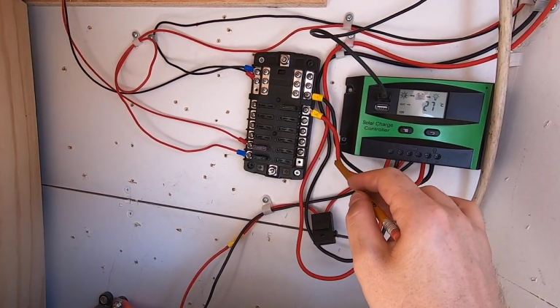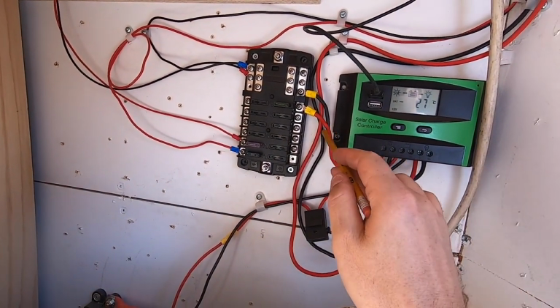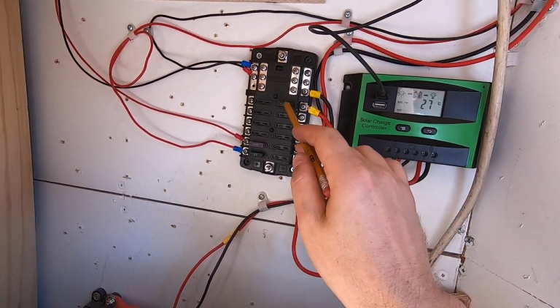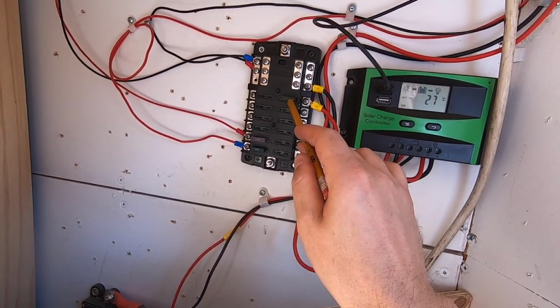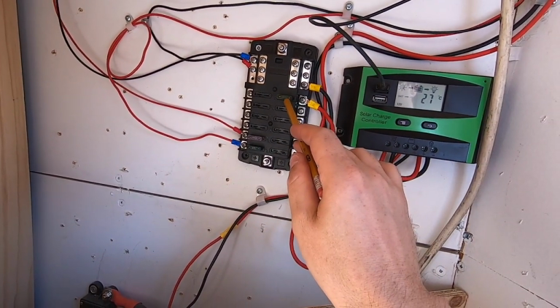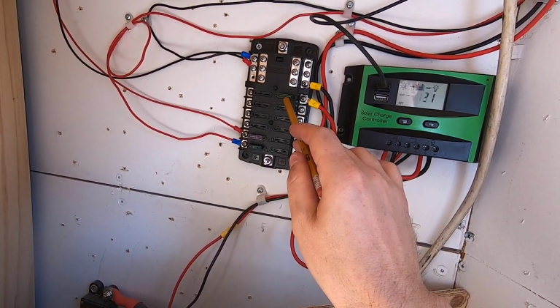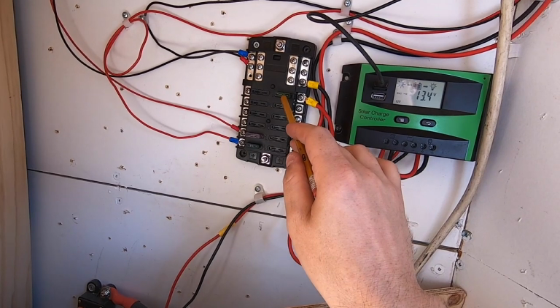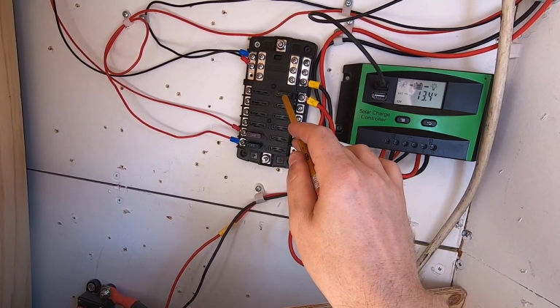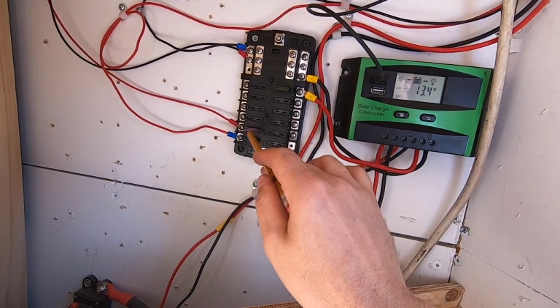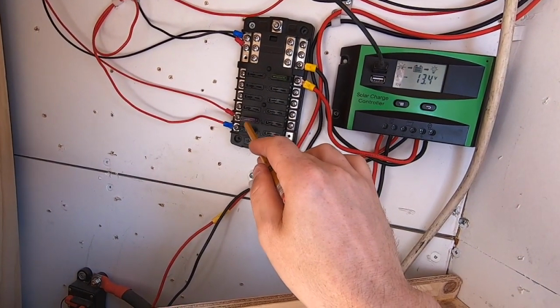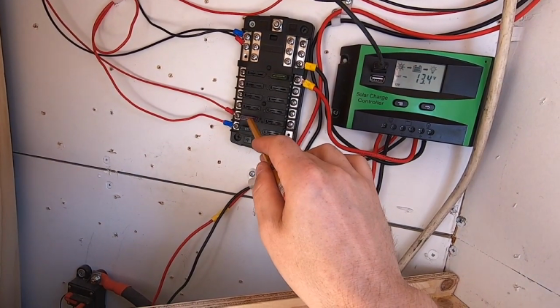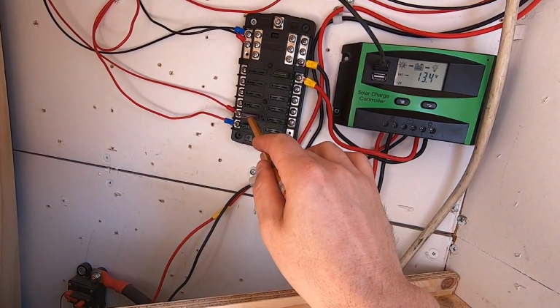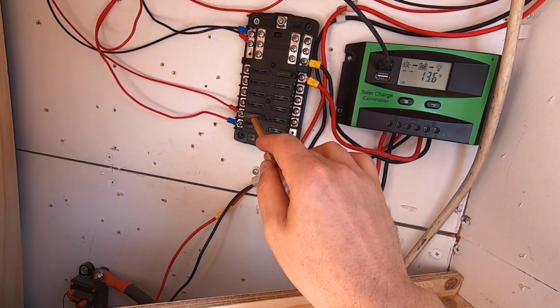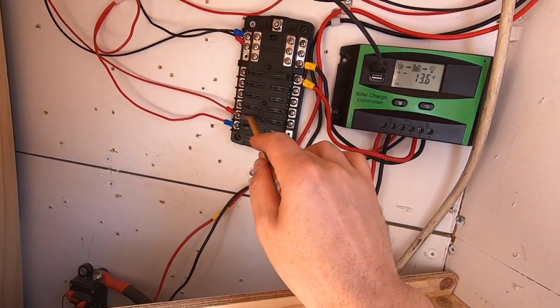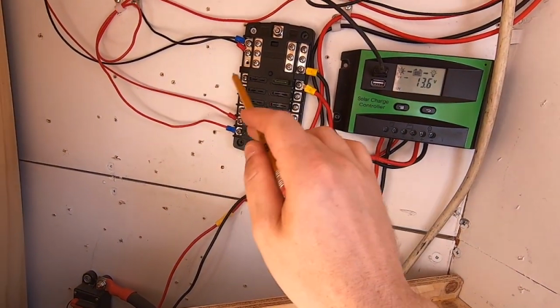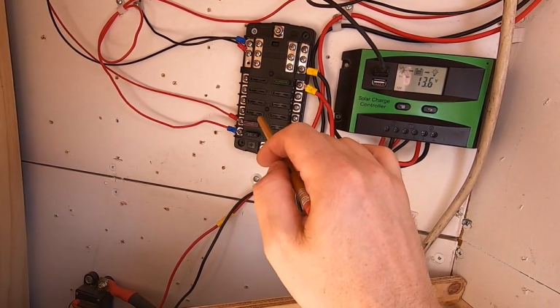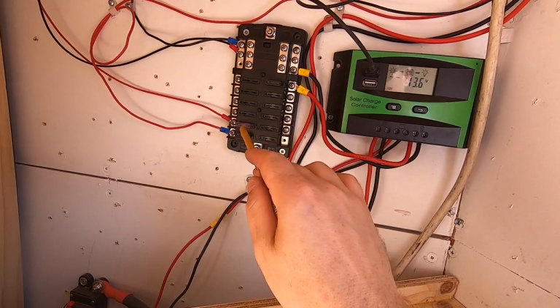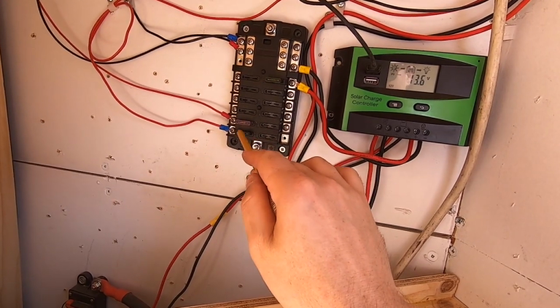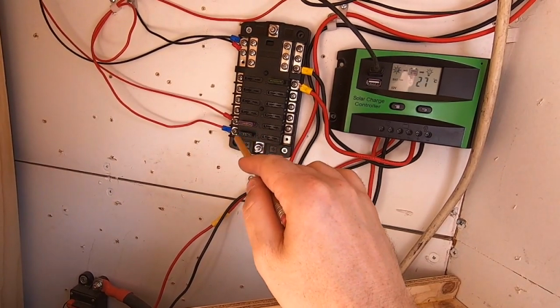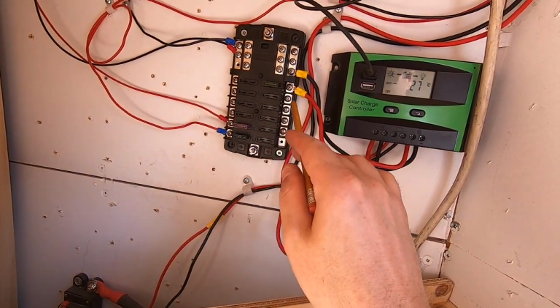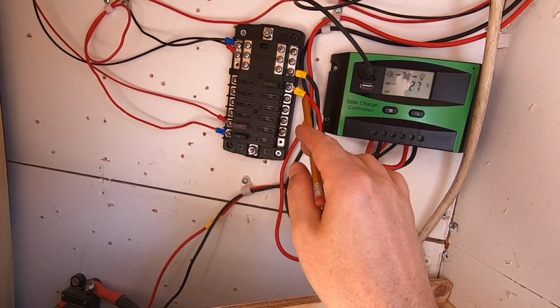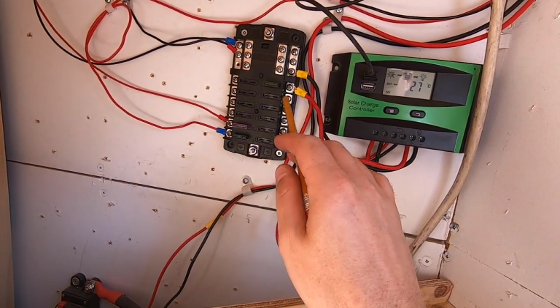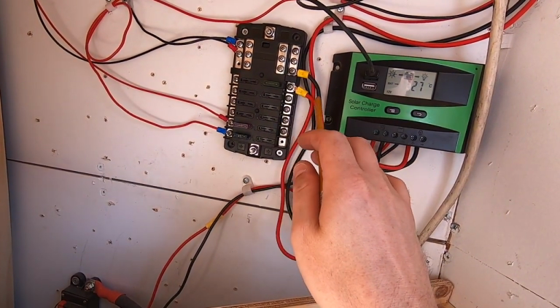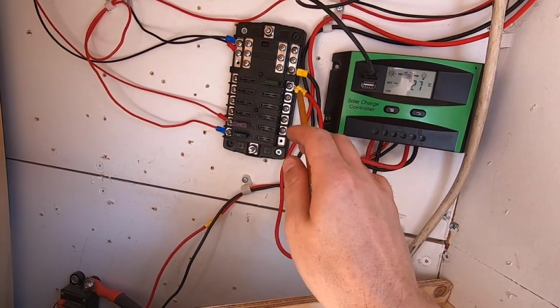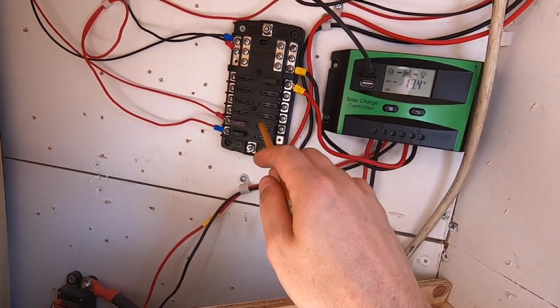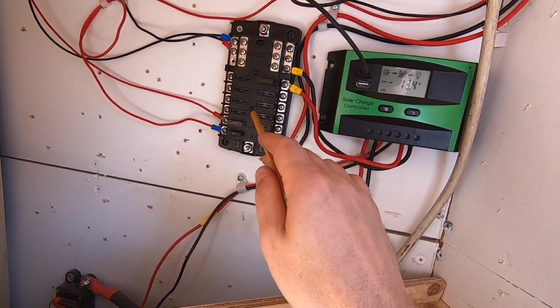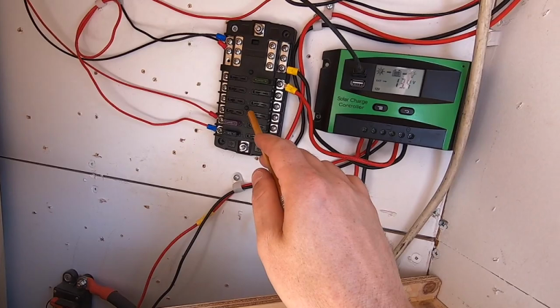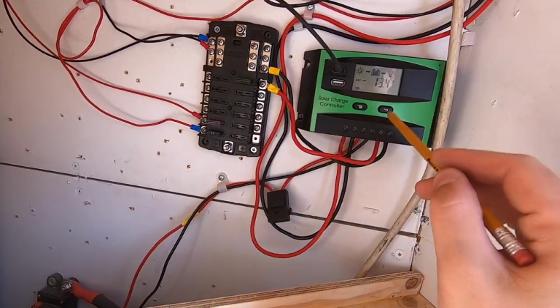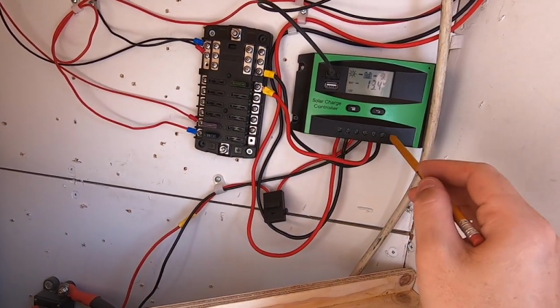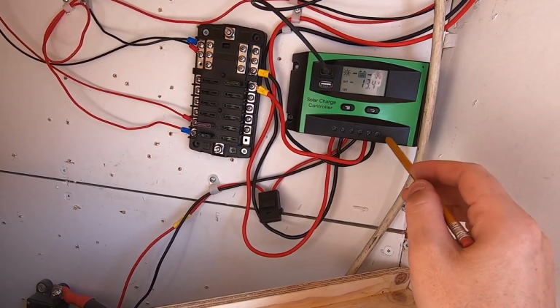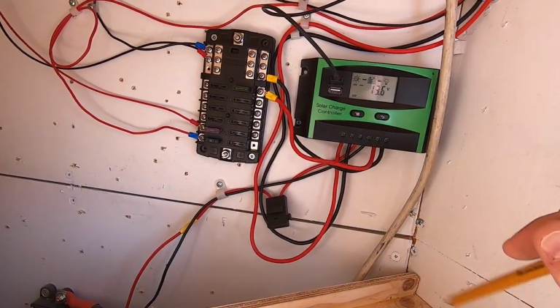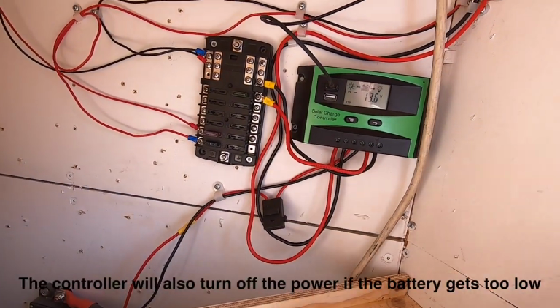I use the panel itself as a fuse so it's got a 30 amp fuse and then I can use smaller fuses for my LED lights — they don't draw too much. This way the fuse panel is fused and this takes up to 30 amps.